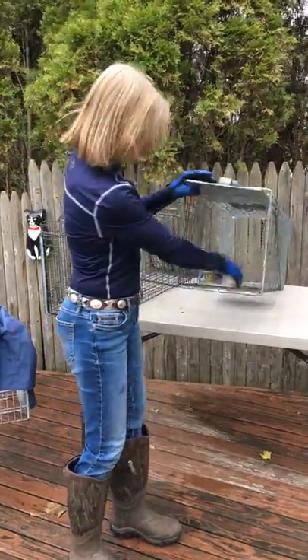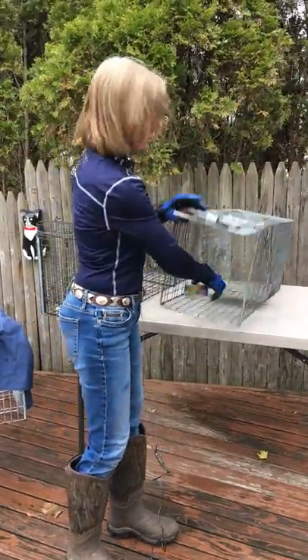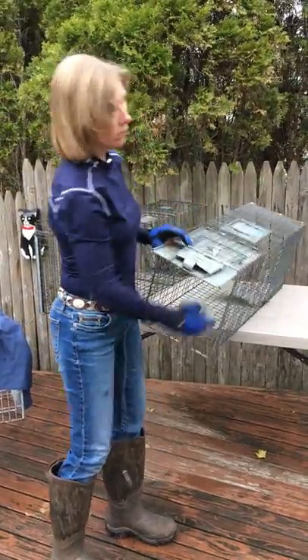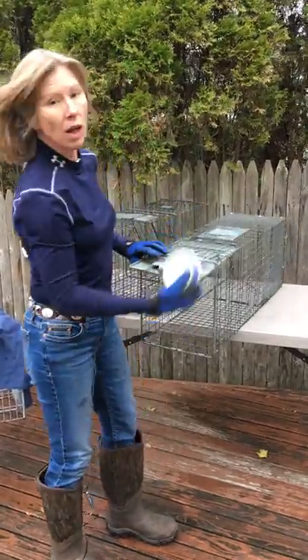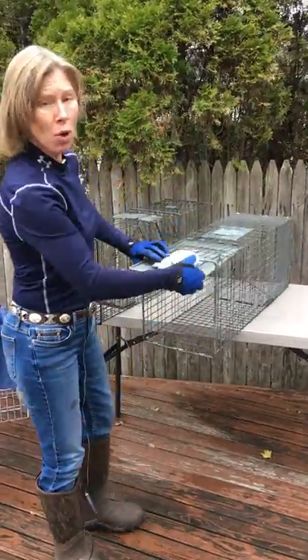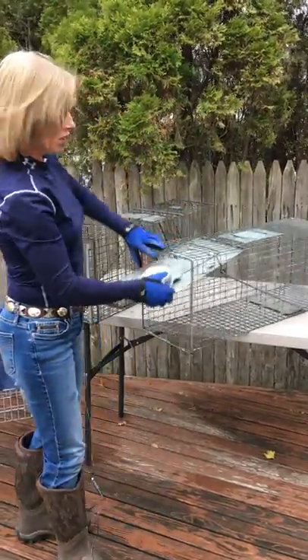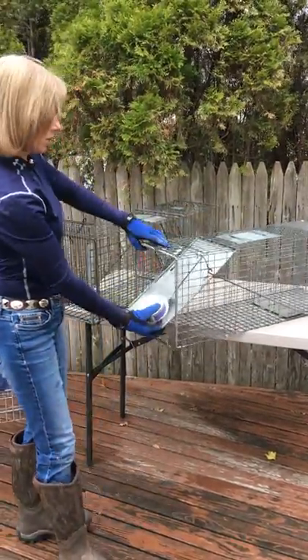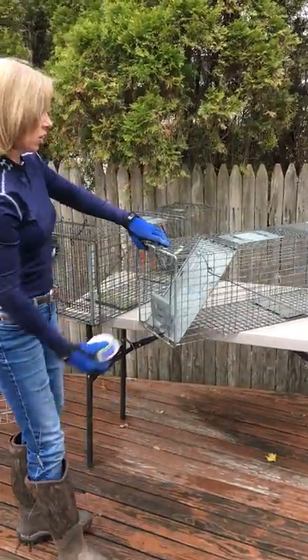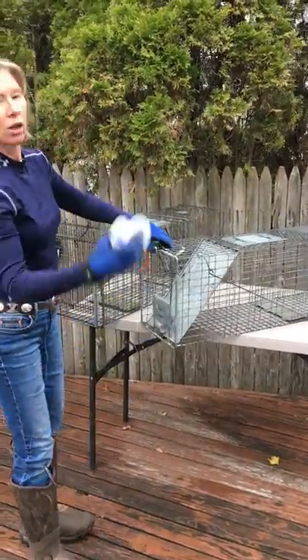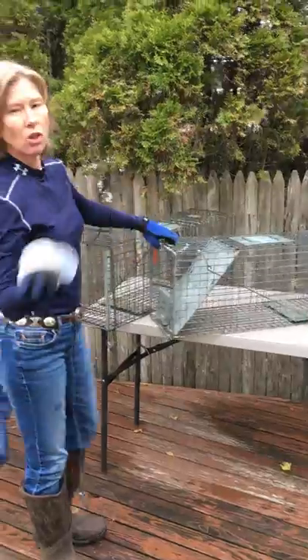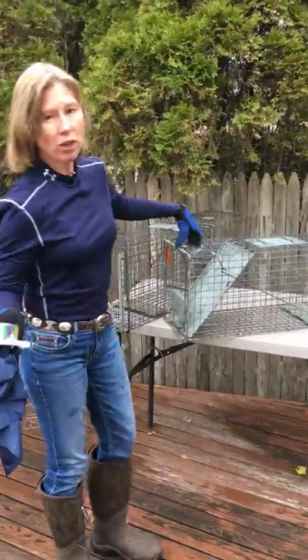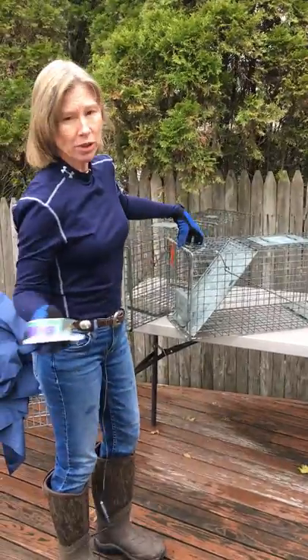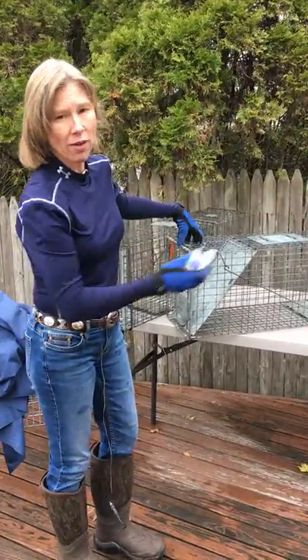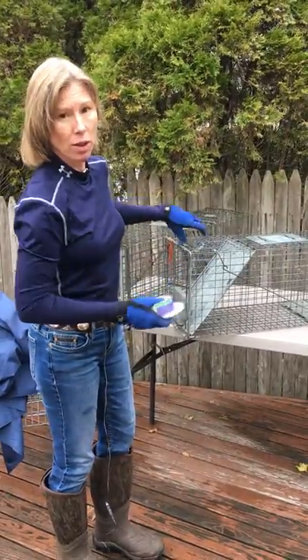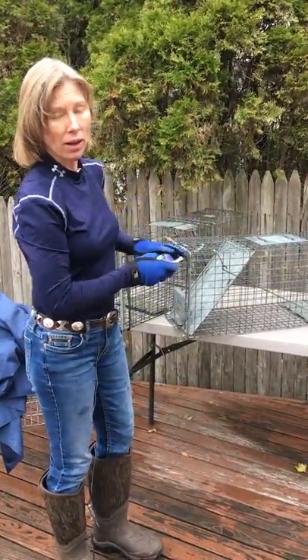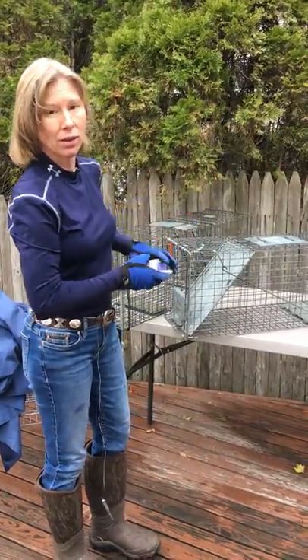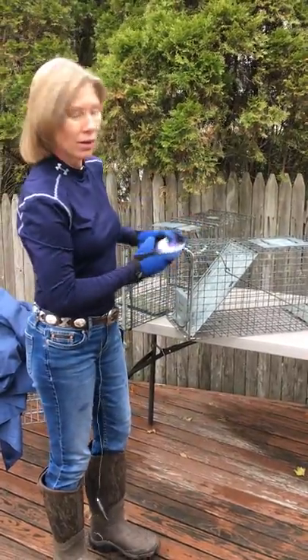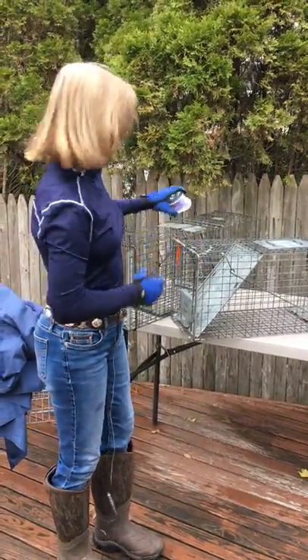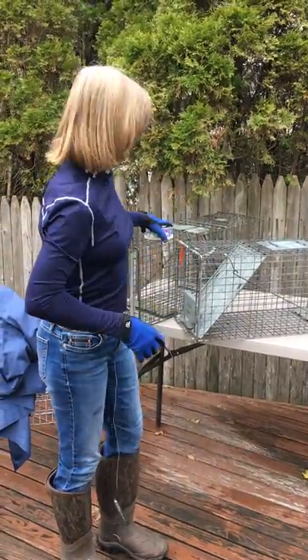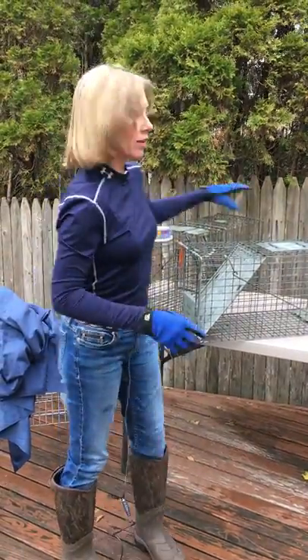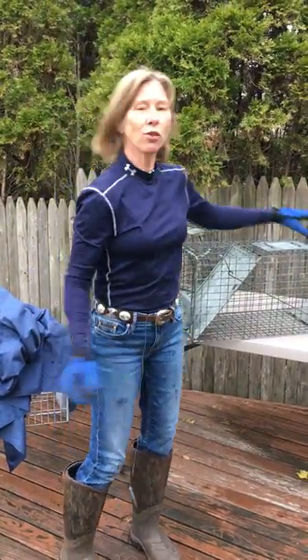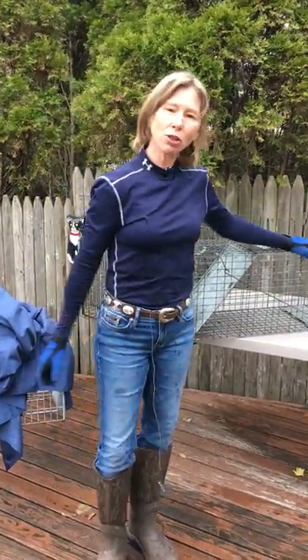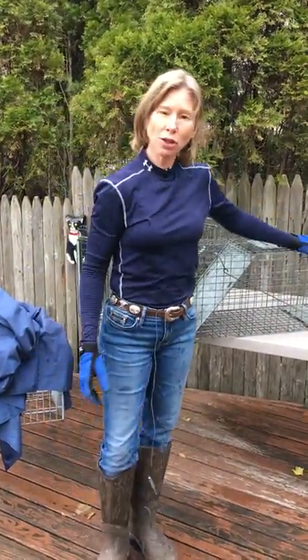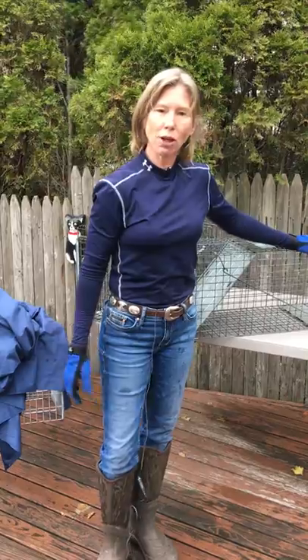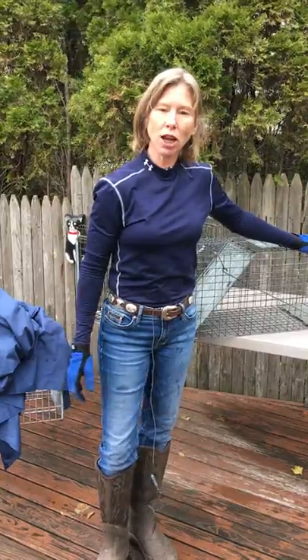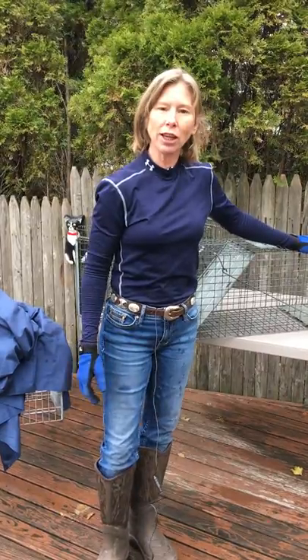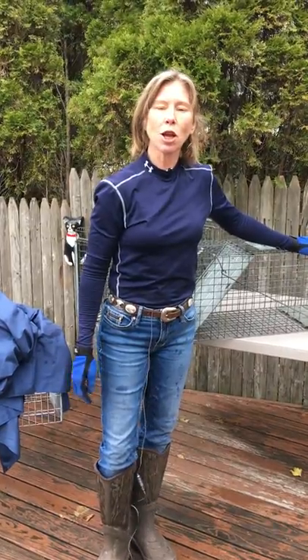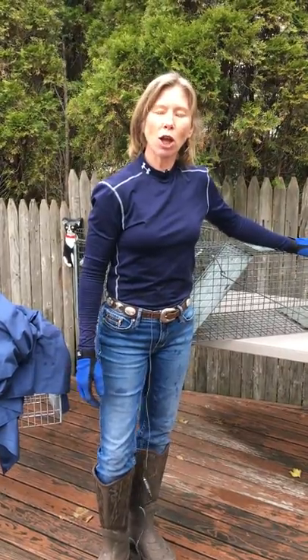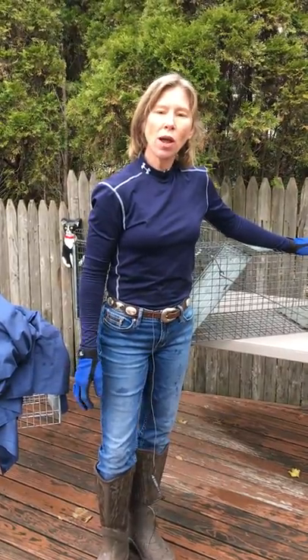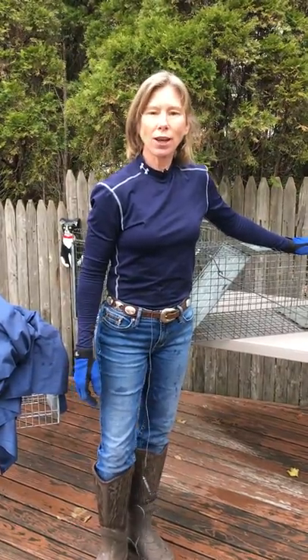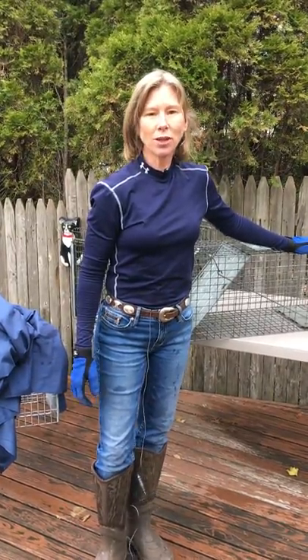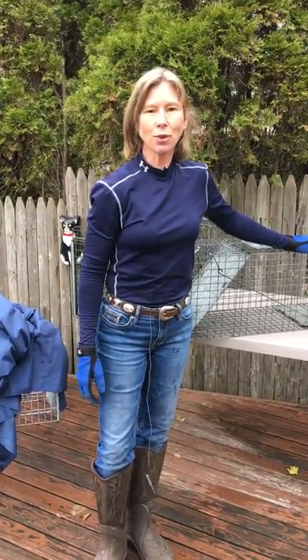So my point is: don't buy a trap that doesn't have a door in the back. Thank you very much for watching my video. Check out the links below and I'll see you on the next one.